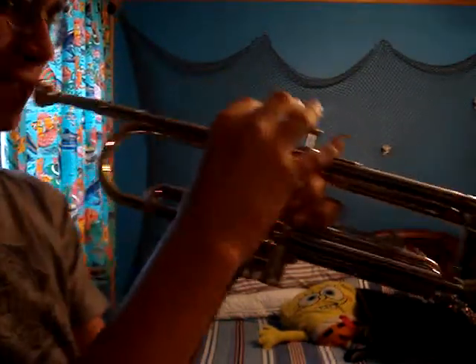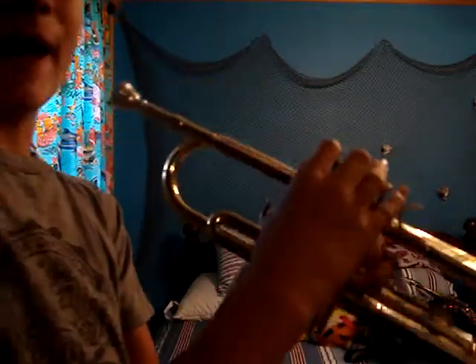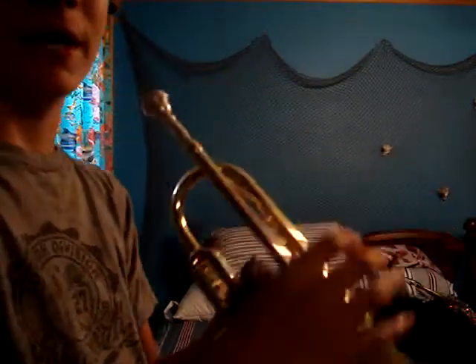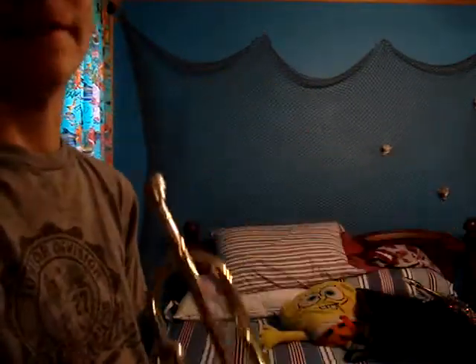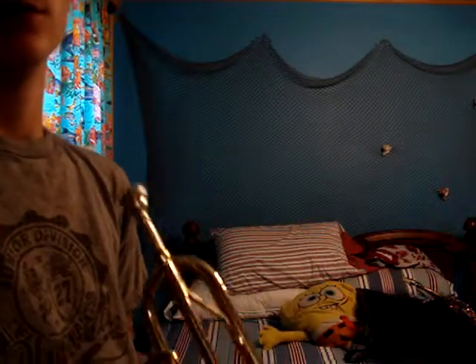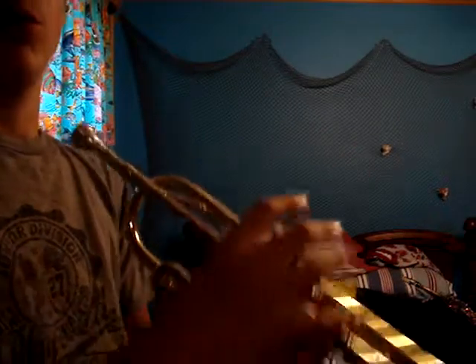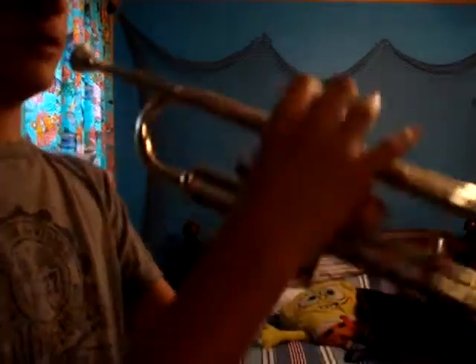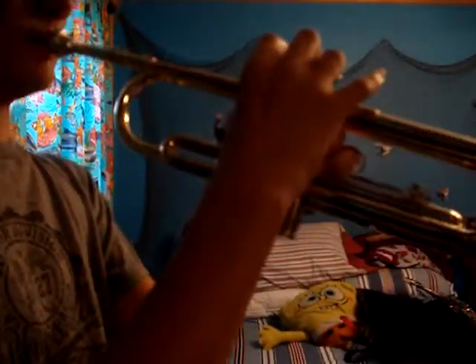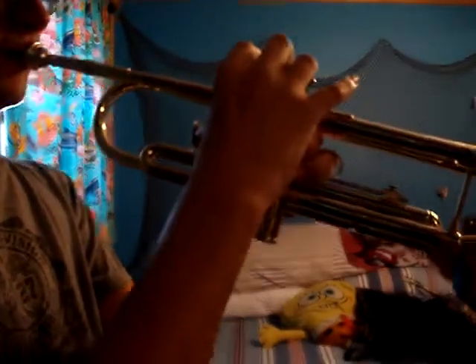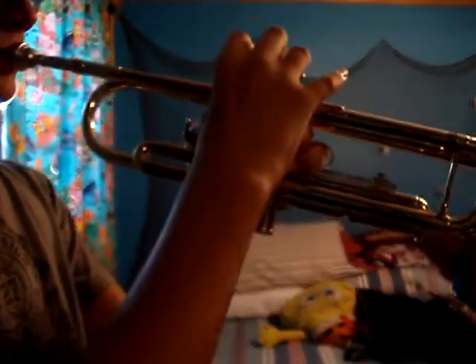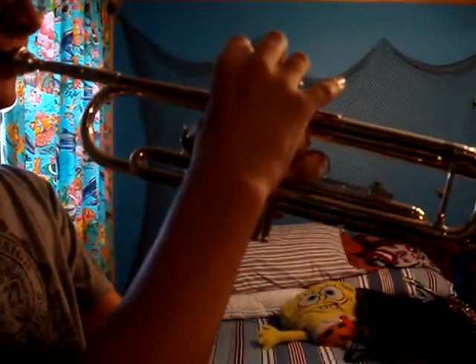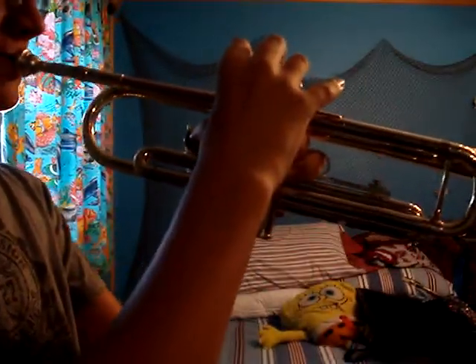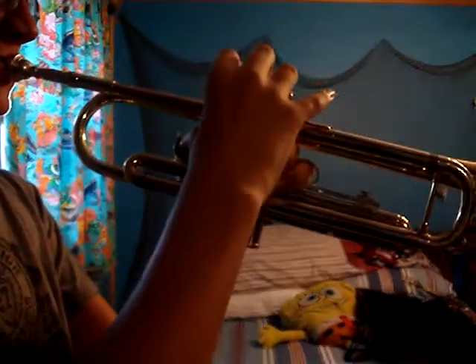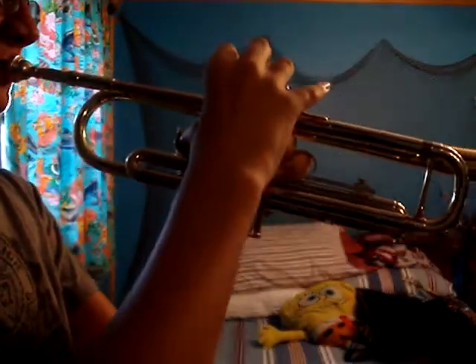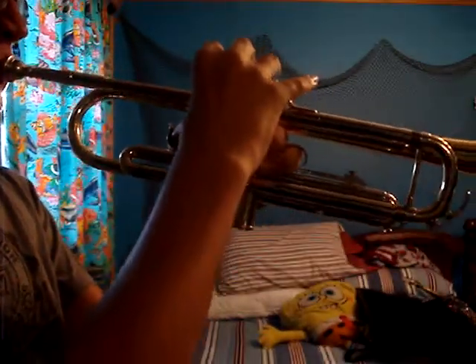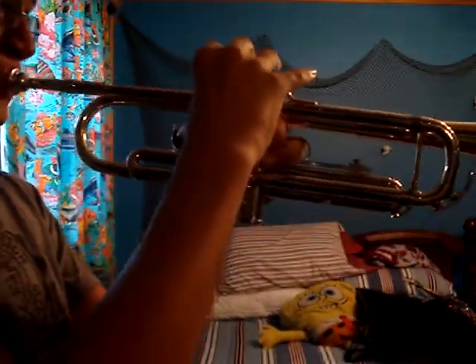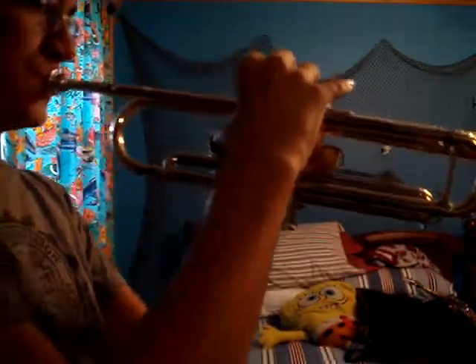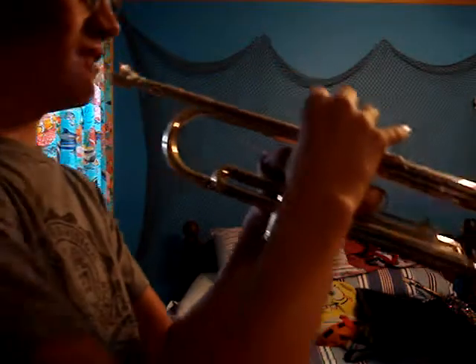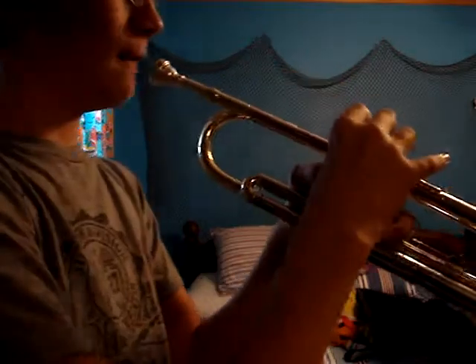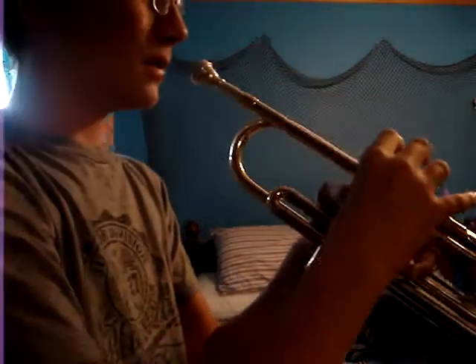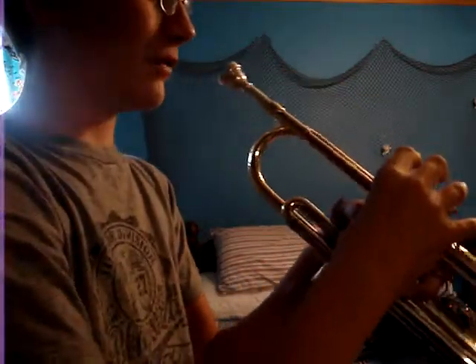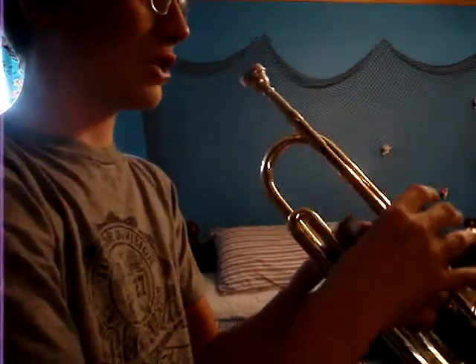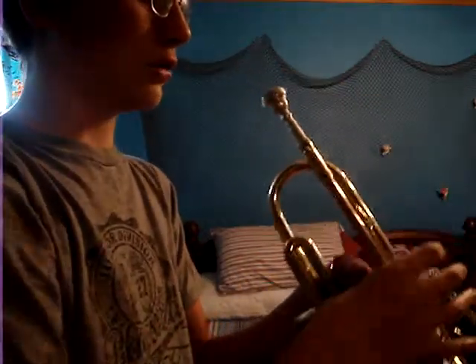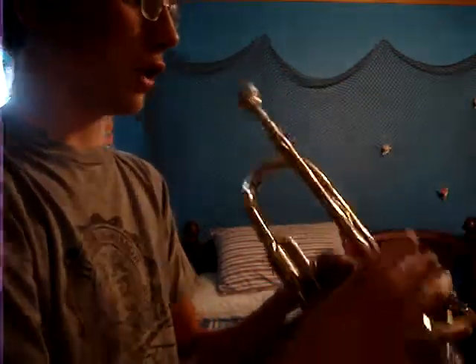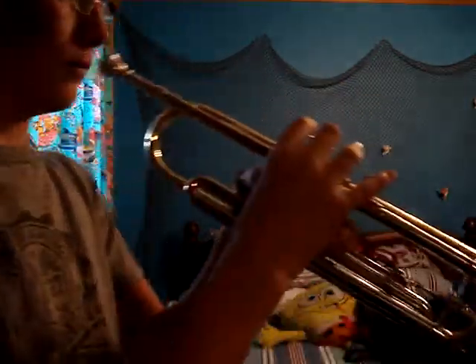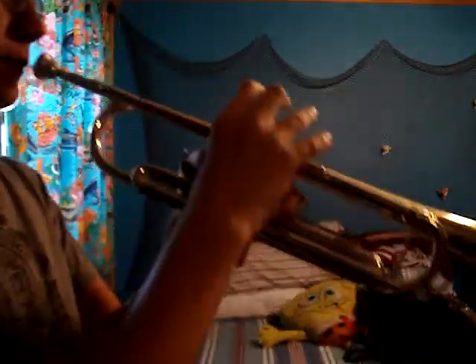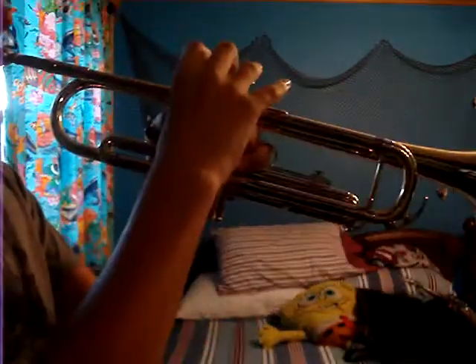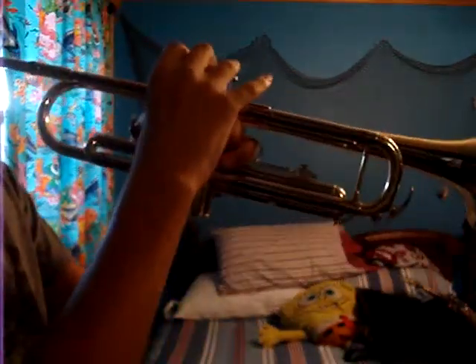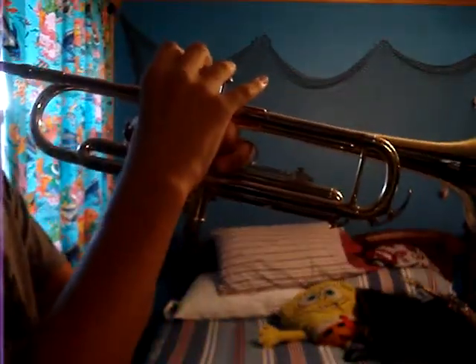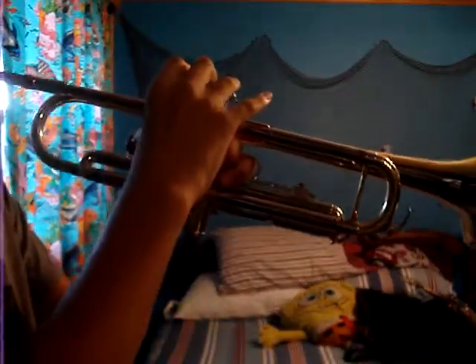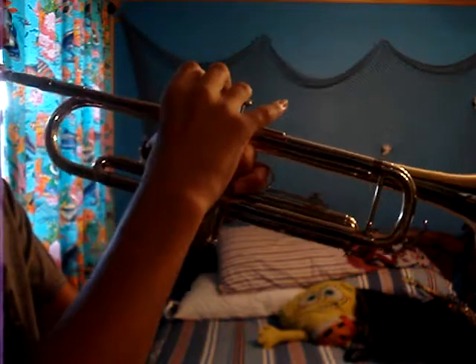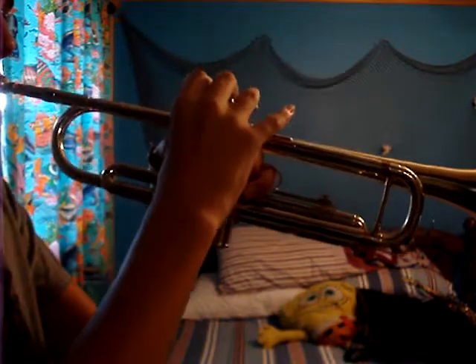Now let's play together. One, two, ready, play. Oh, I'm off to a bad start. Let's start over. One, two, ready, play.